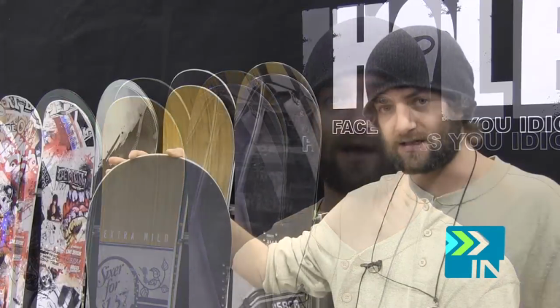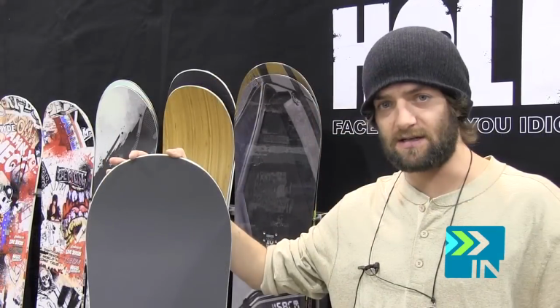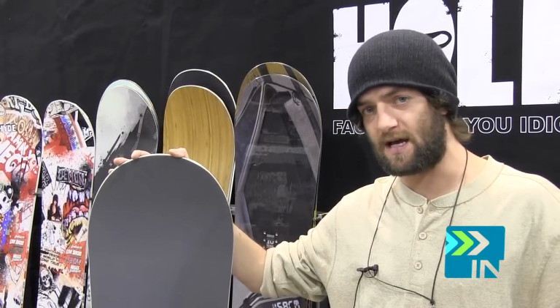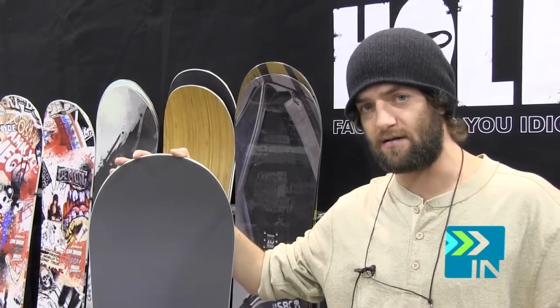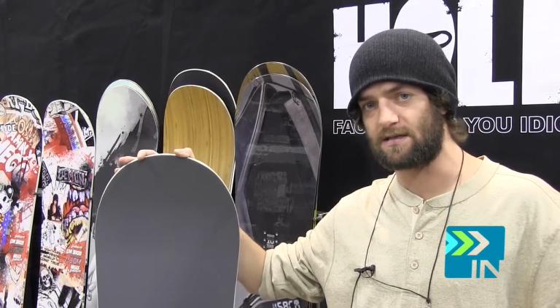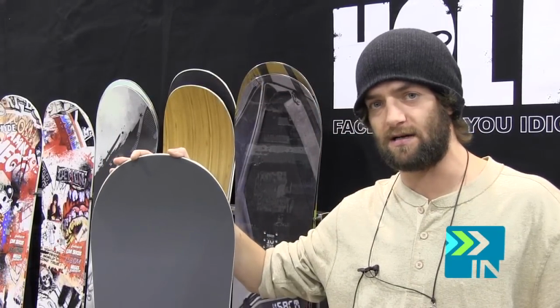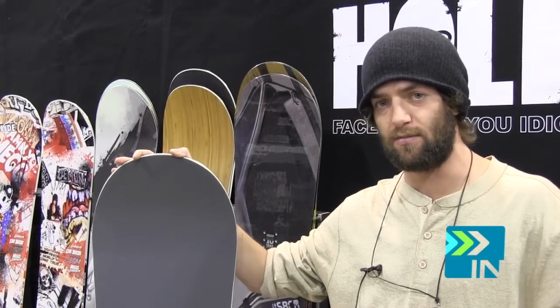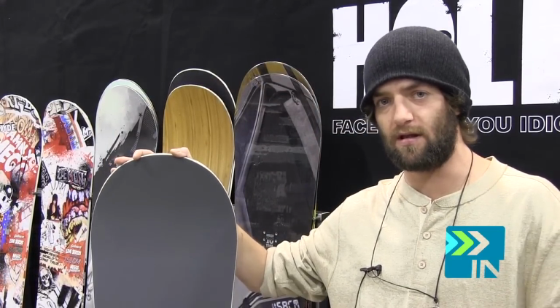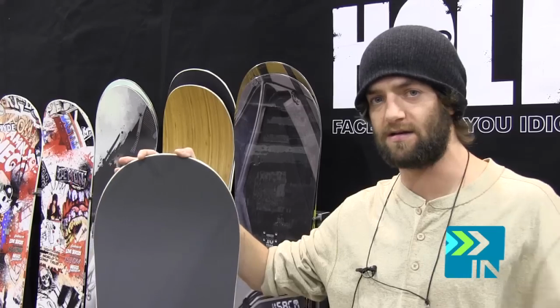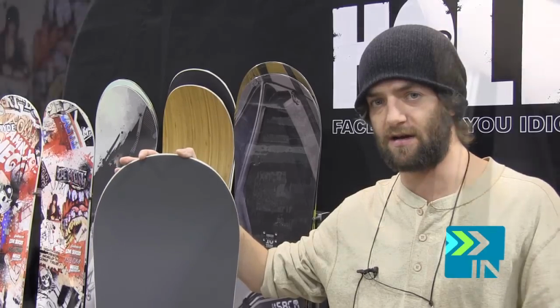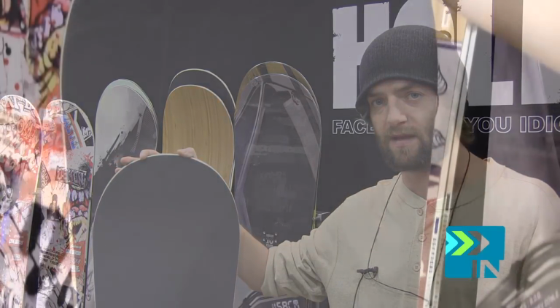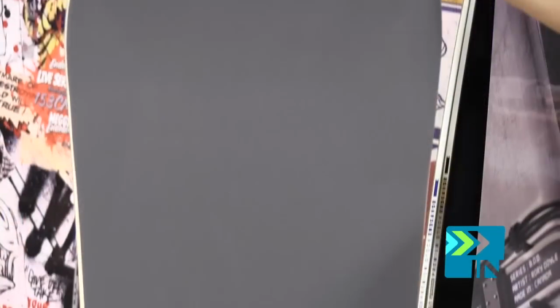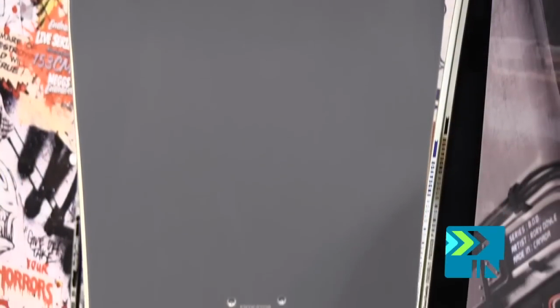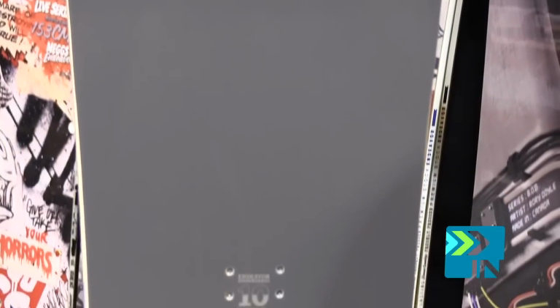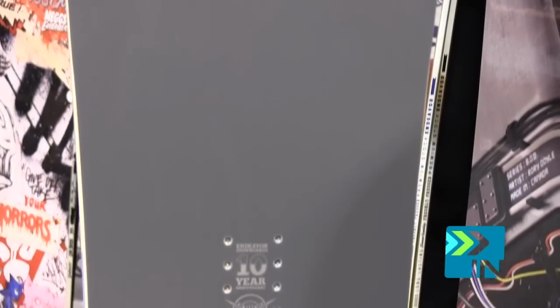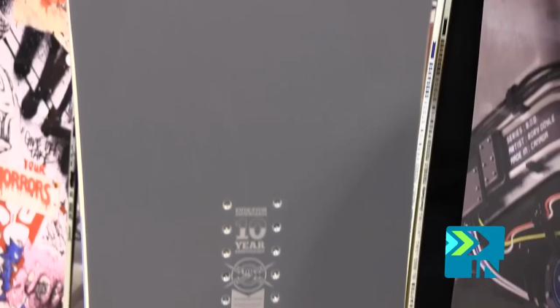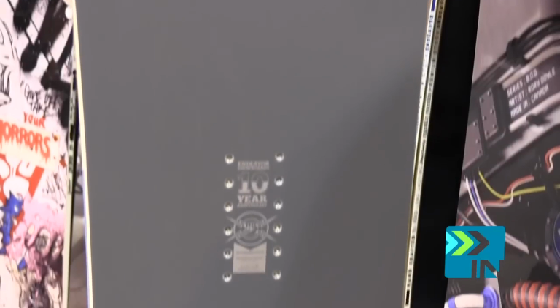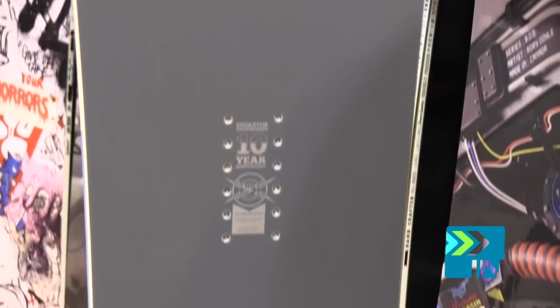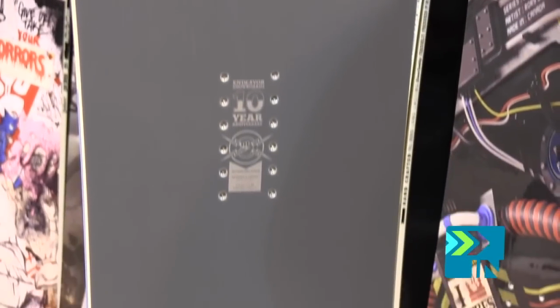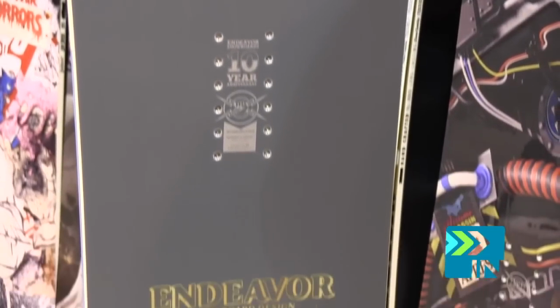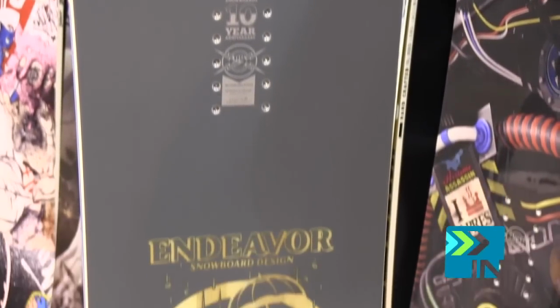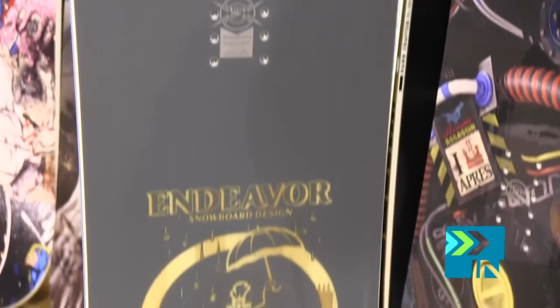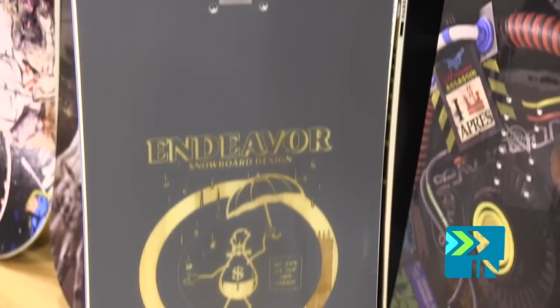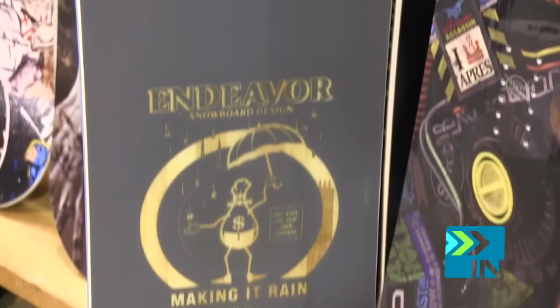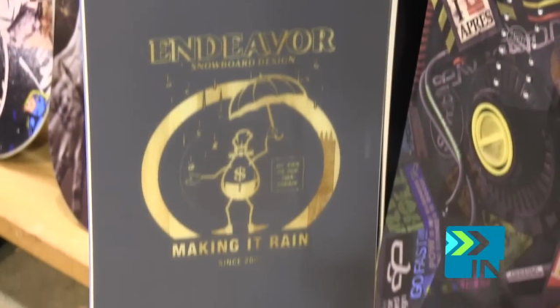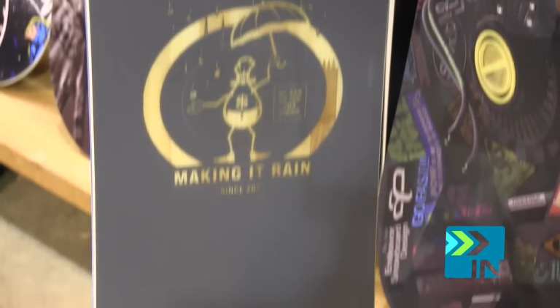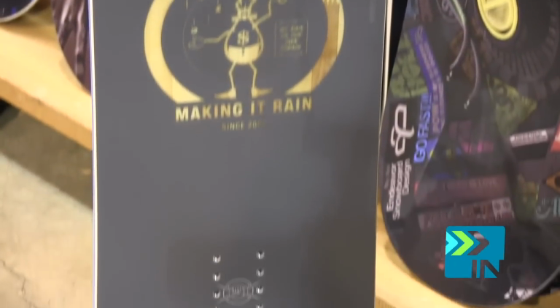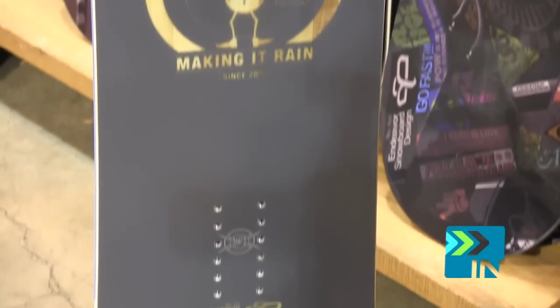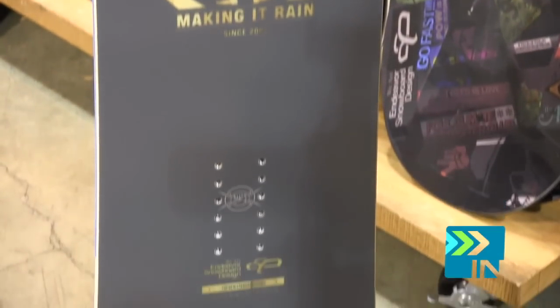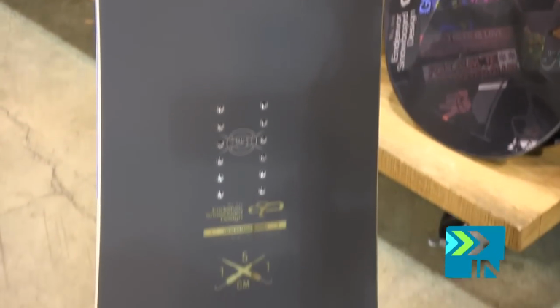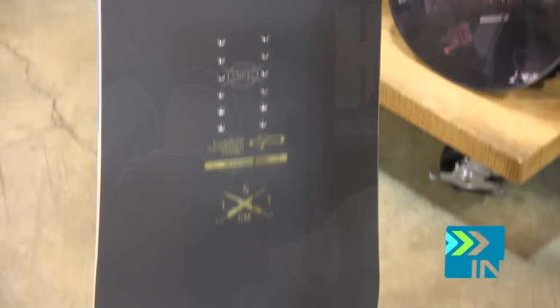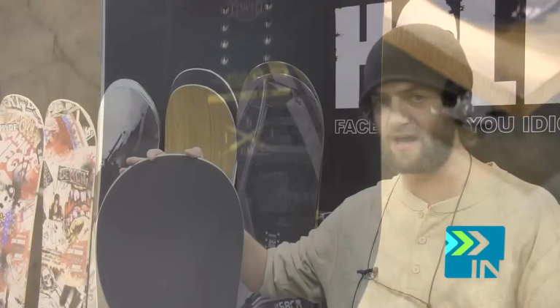This is the New Standard. It's a new board in the line this year. It's pretty similar to the BOD in that it's no camber, just flat, true twin, centered stance.